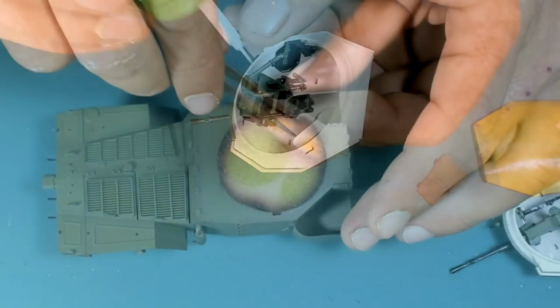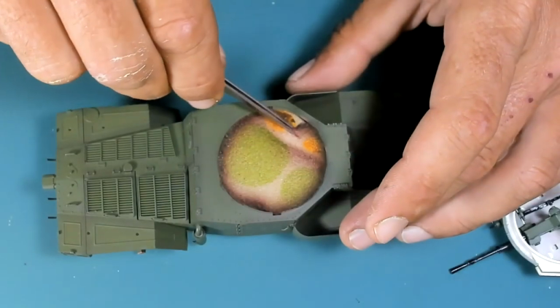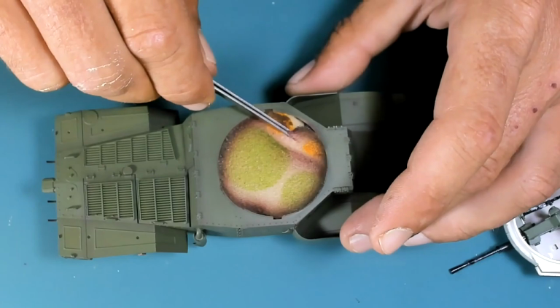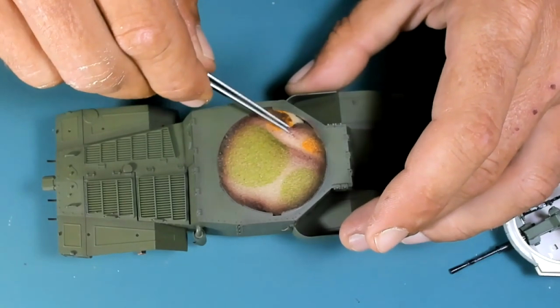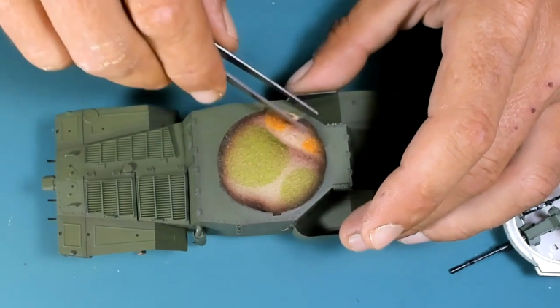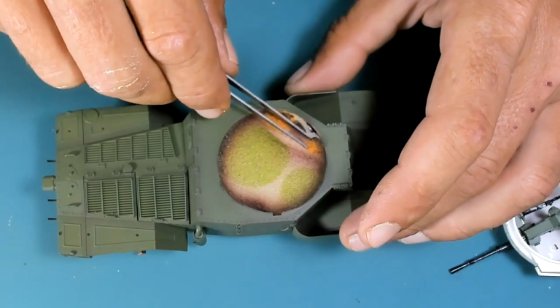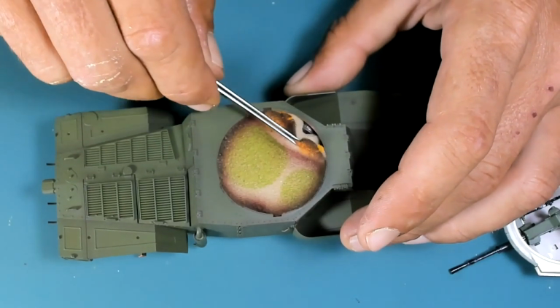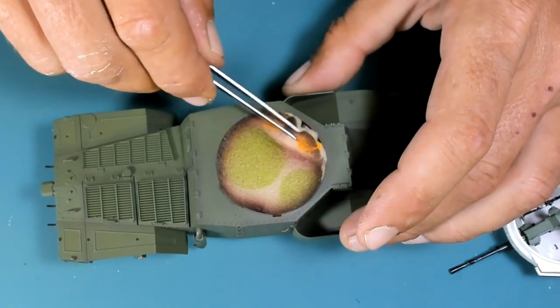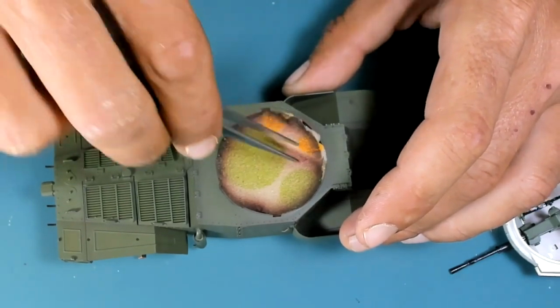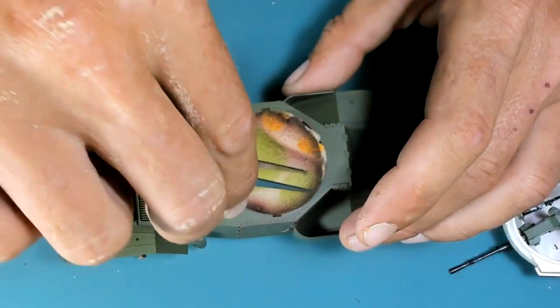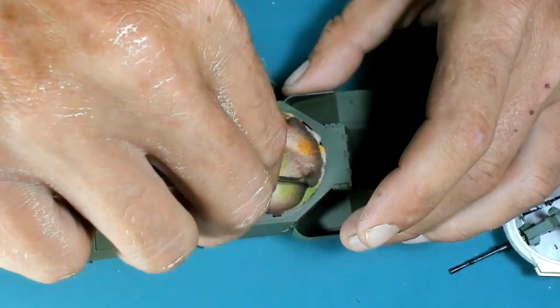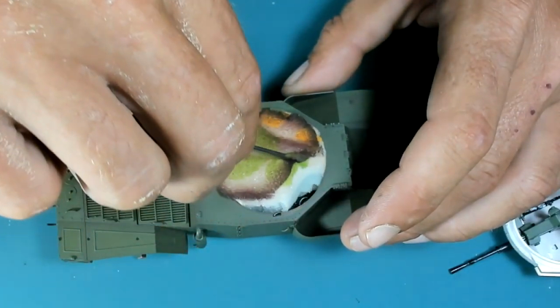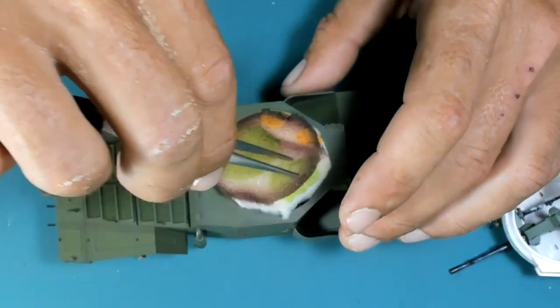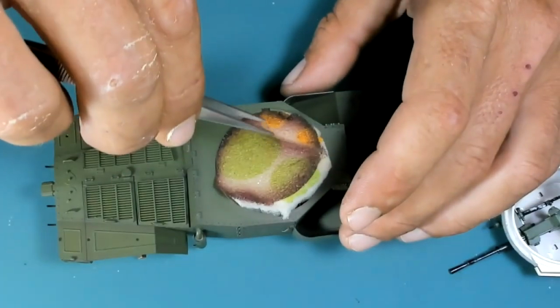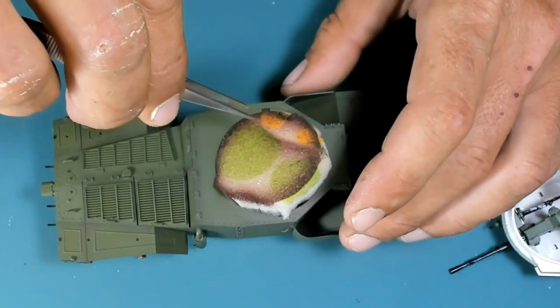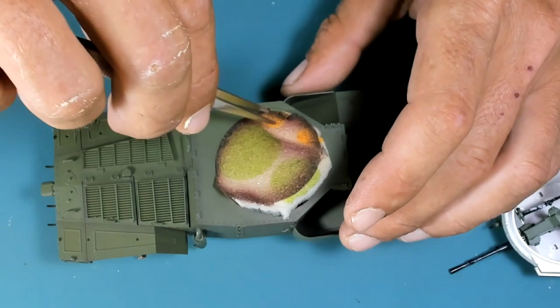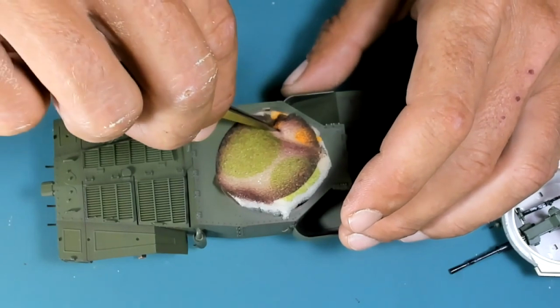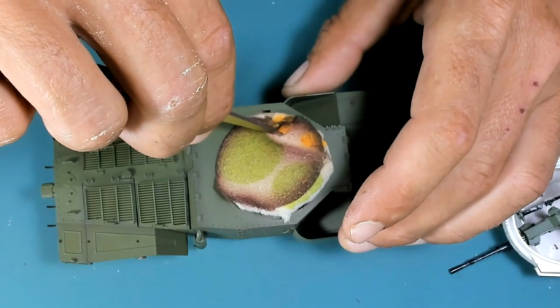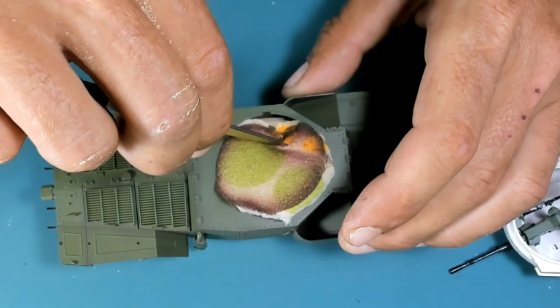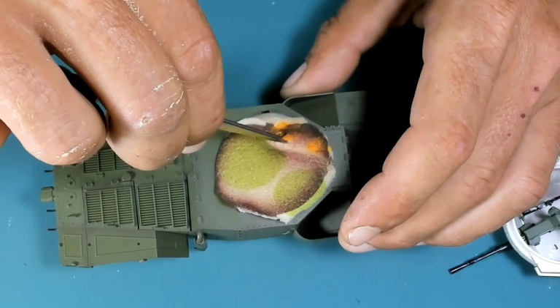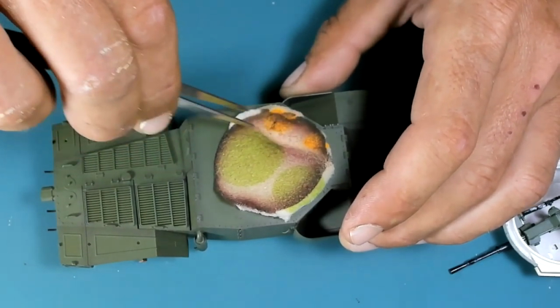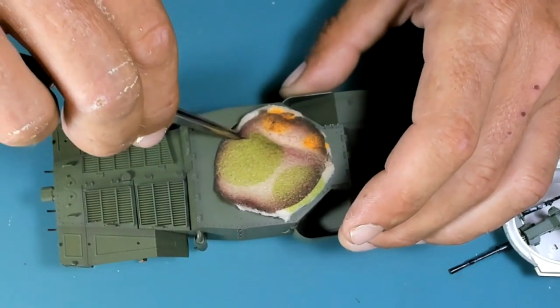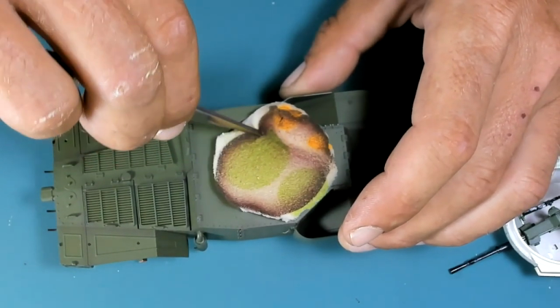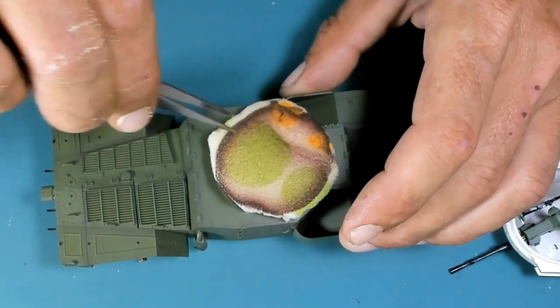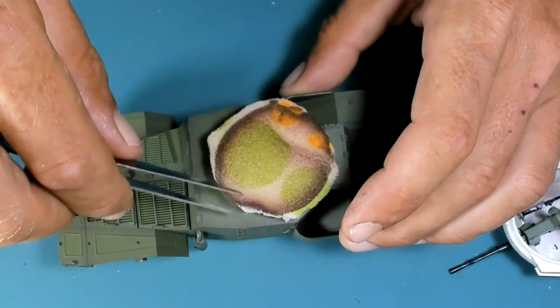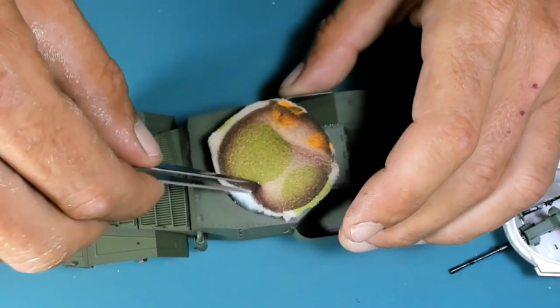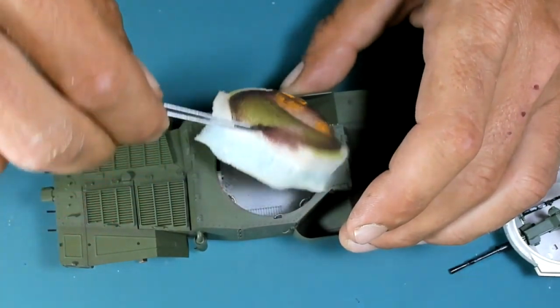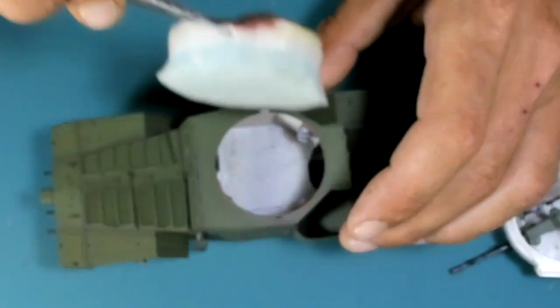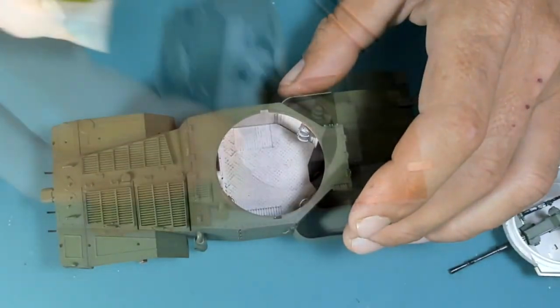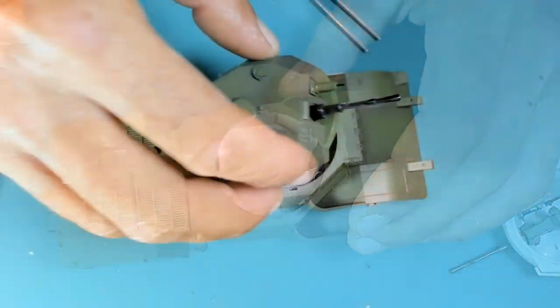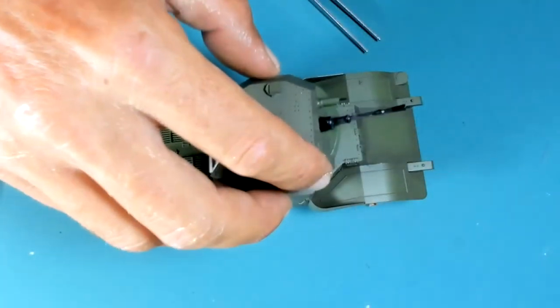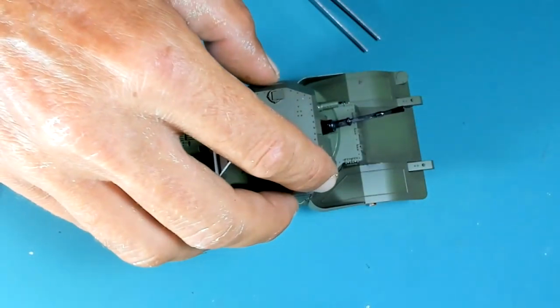Now I'm removing the masking sponge because the basic painting process is done. I'm dry-fitting the turret just to make sure I don't have a paint build-up that will hinder the rotation of the turret.